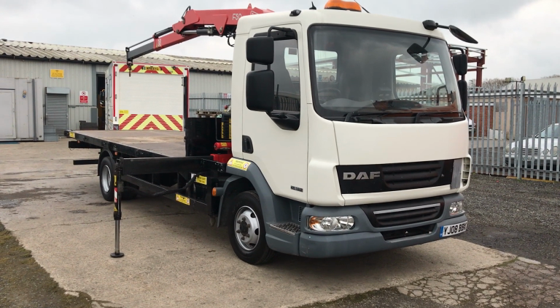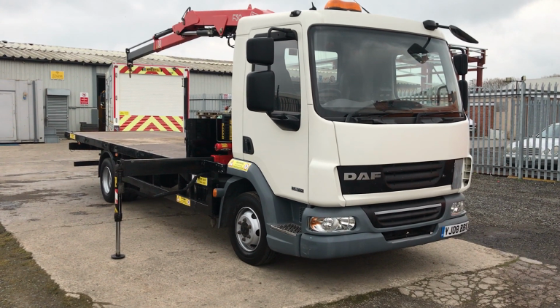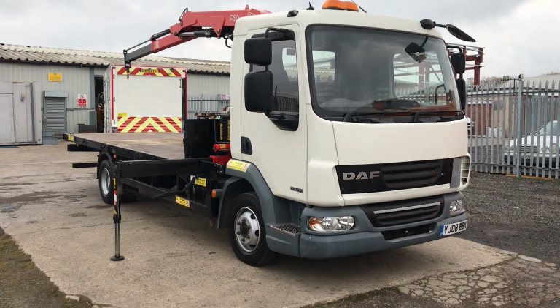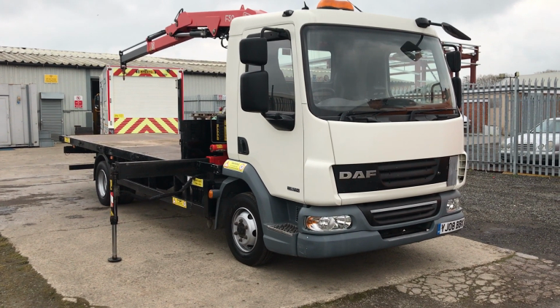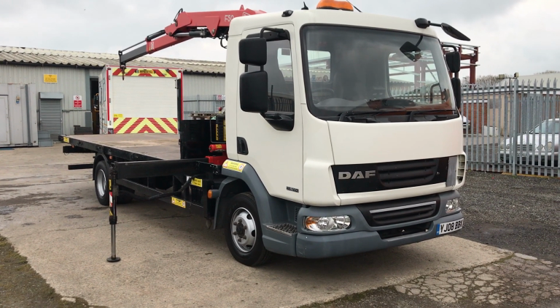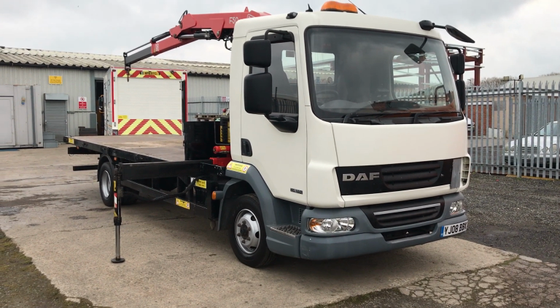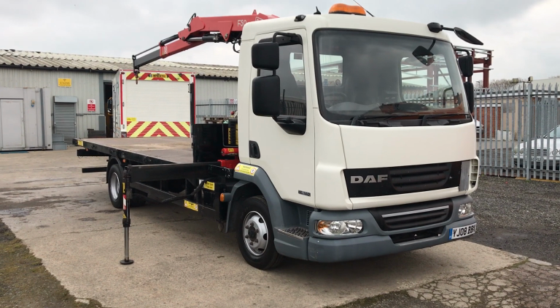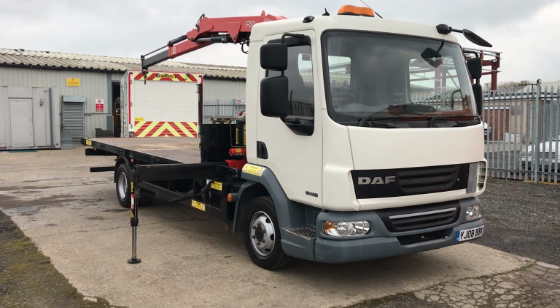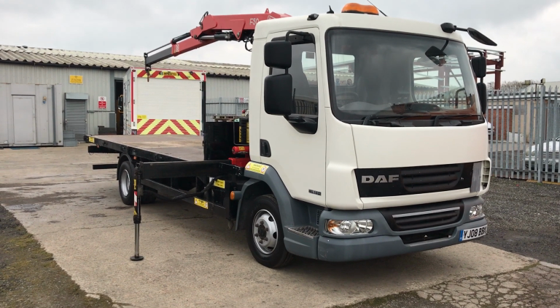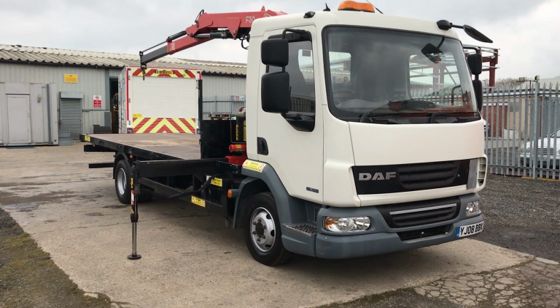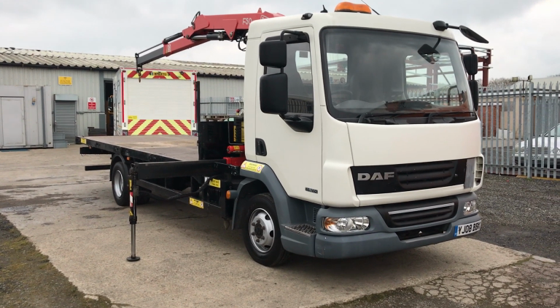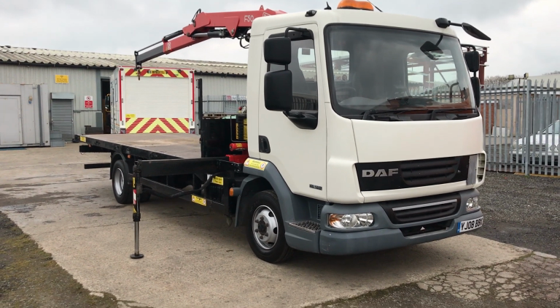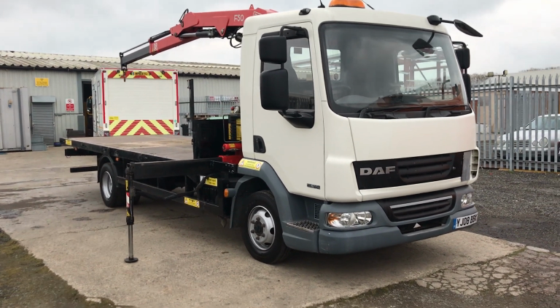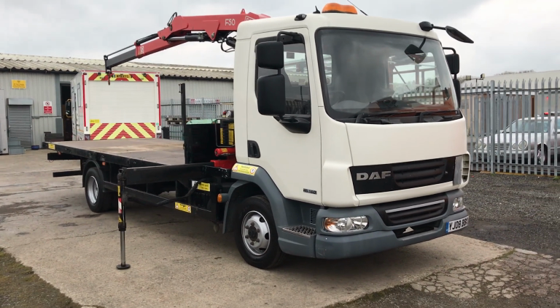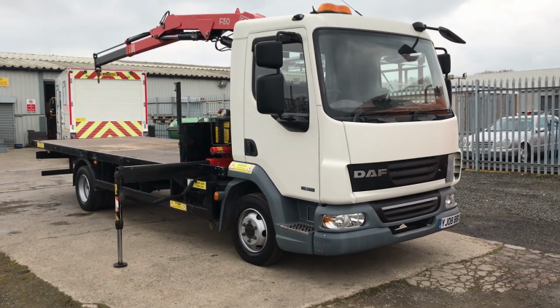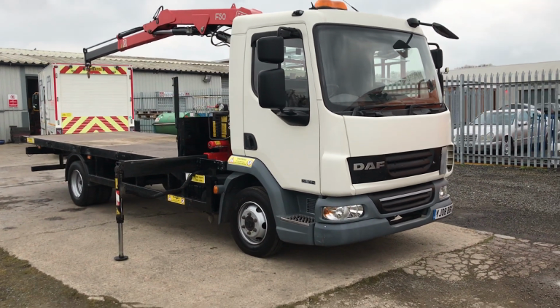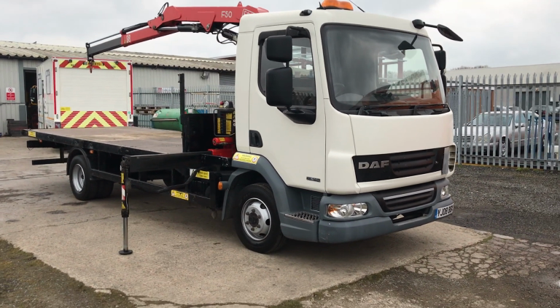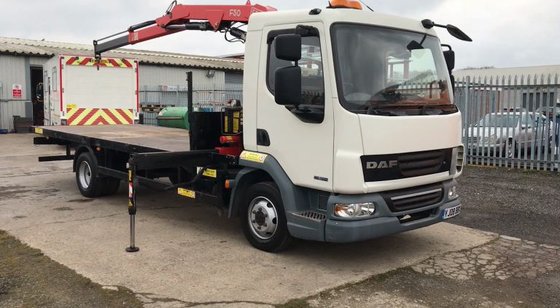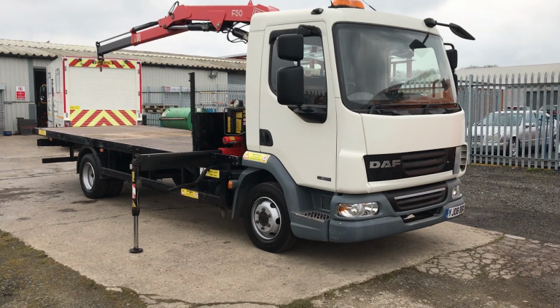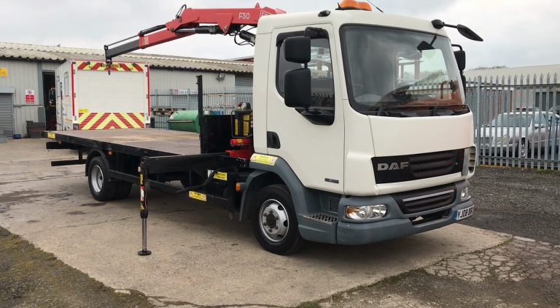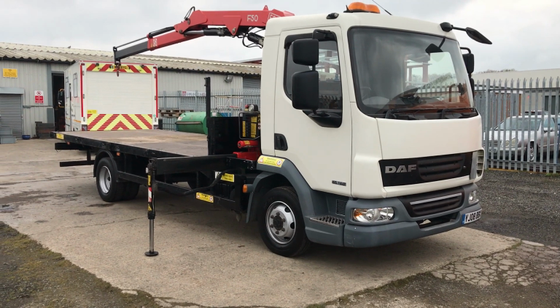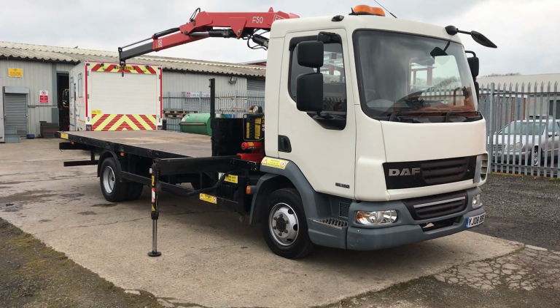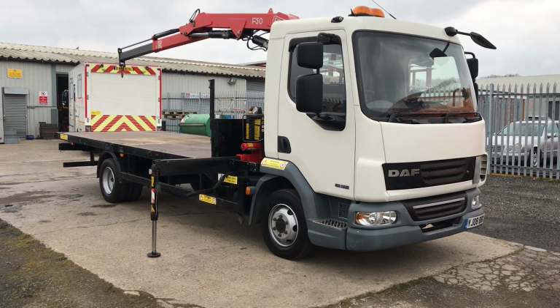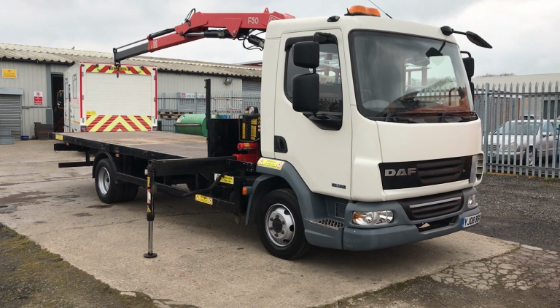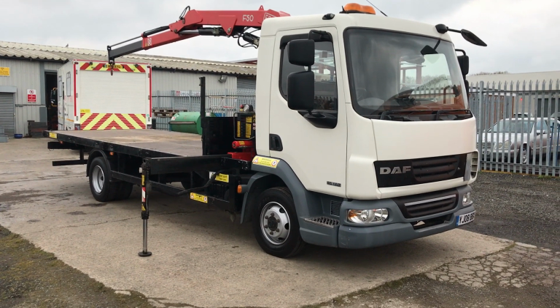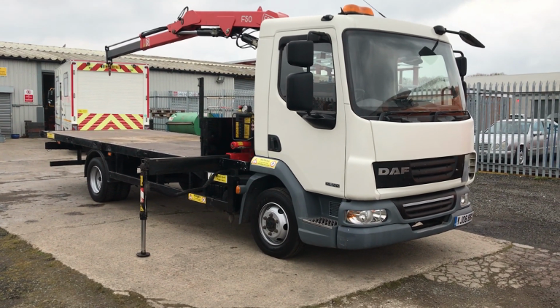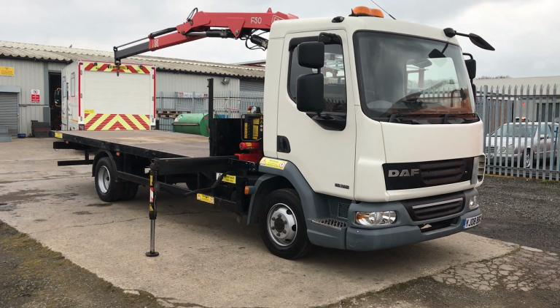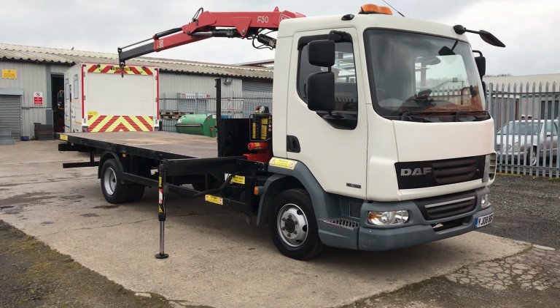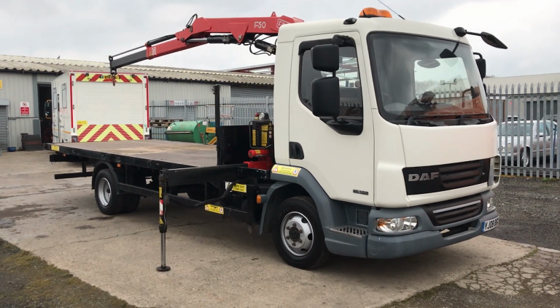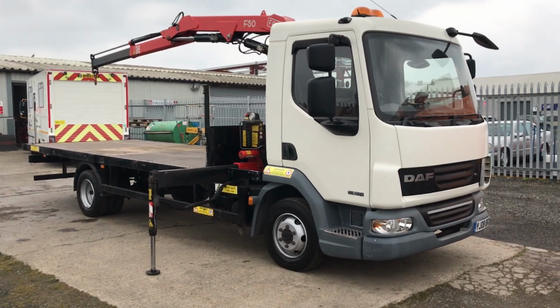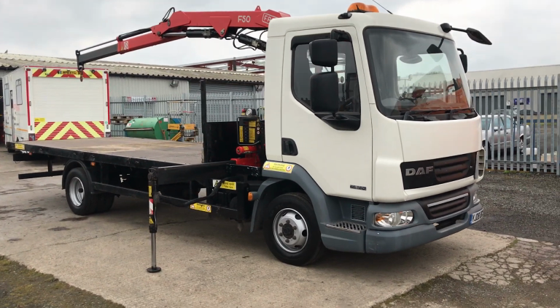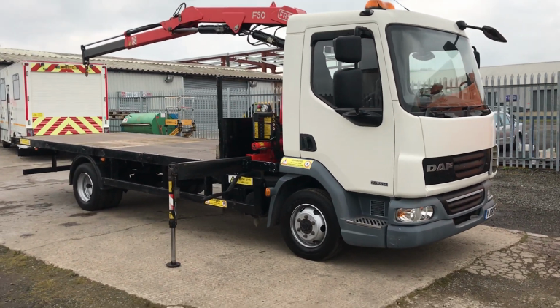It's a five-speed manual gearbox, steel suspension with a two-seat cab. It's a Euro 5 emissions class with AdBlue, digital tachograph, and the lorry is tested till the end of 2019.